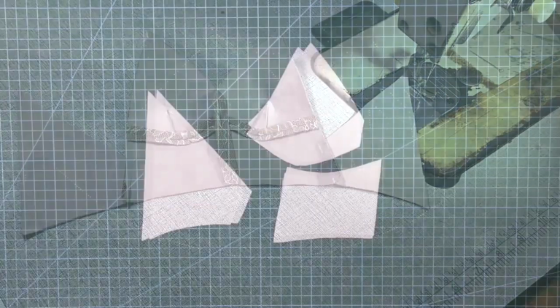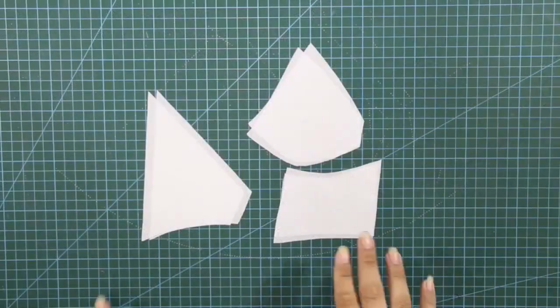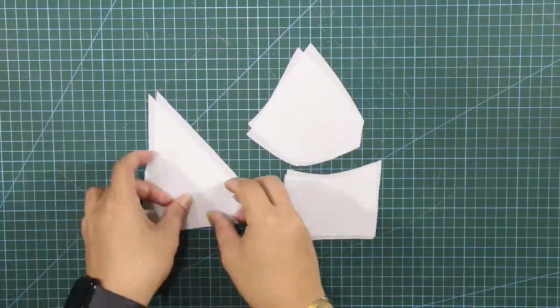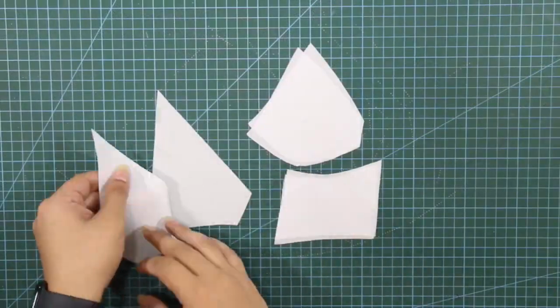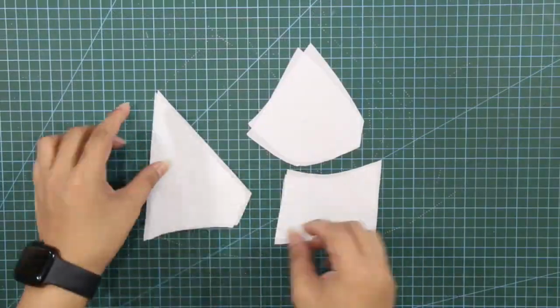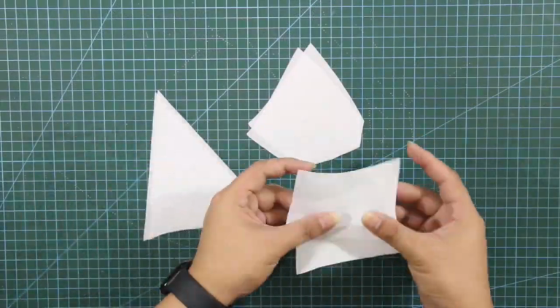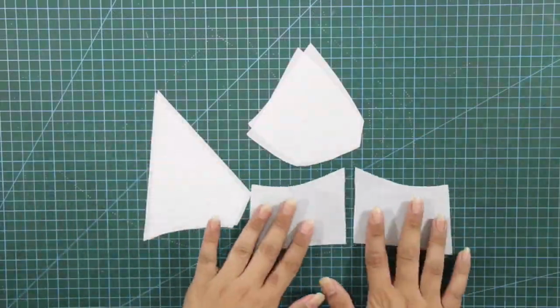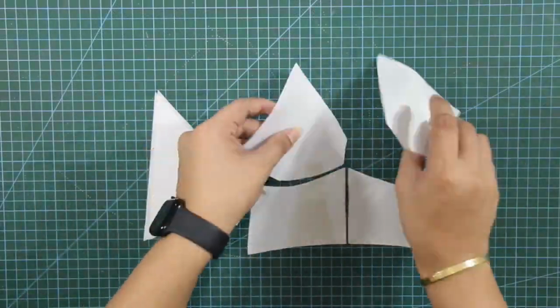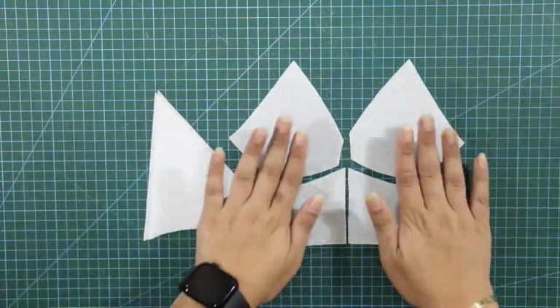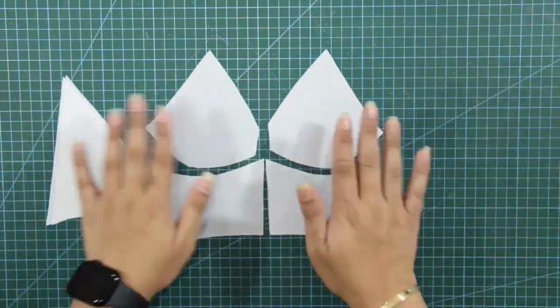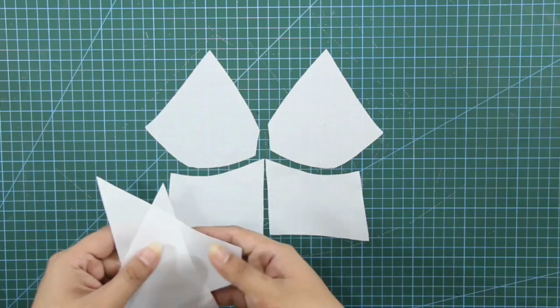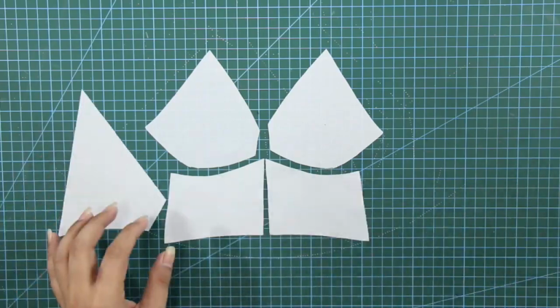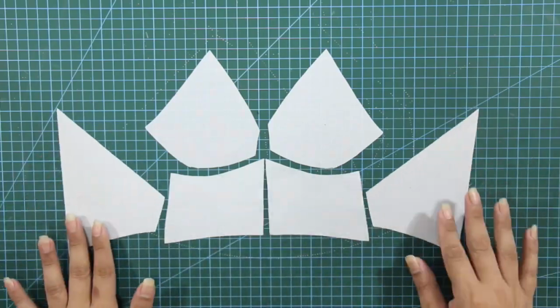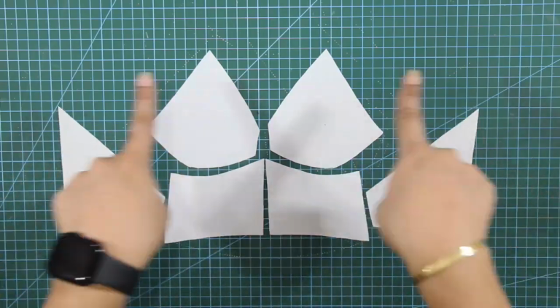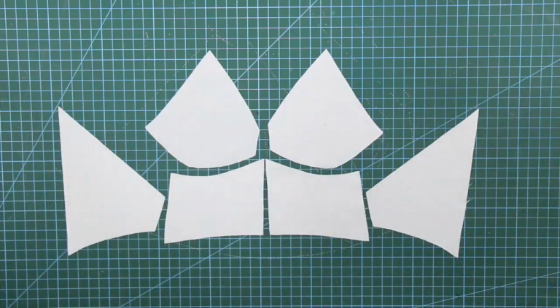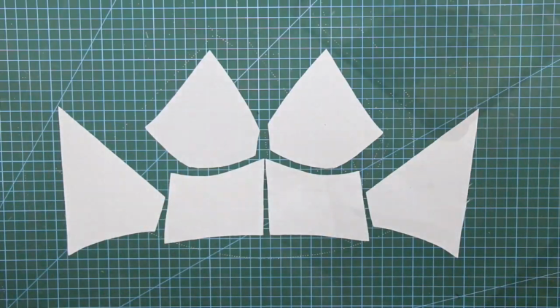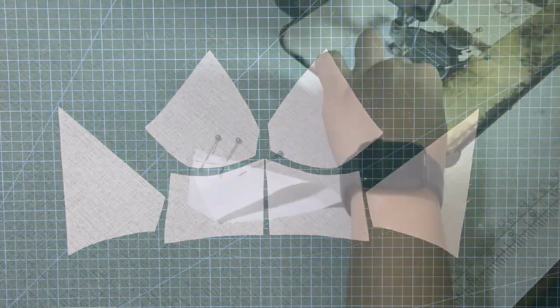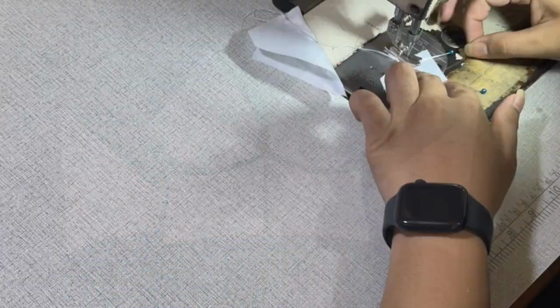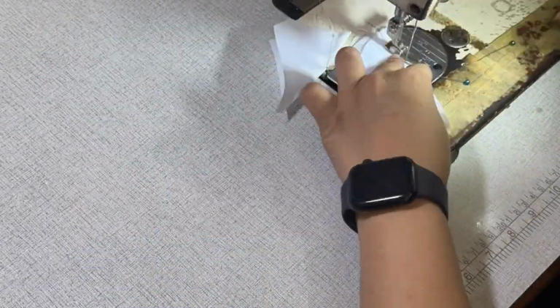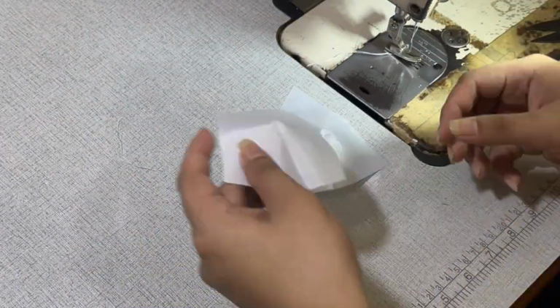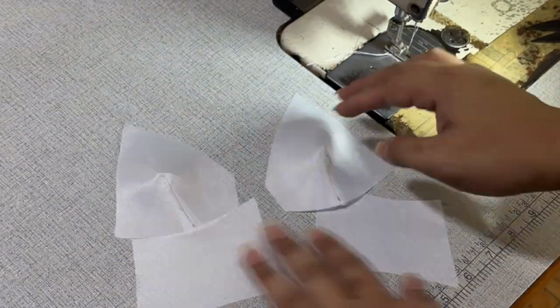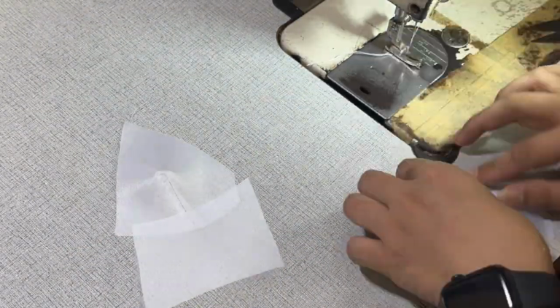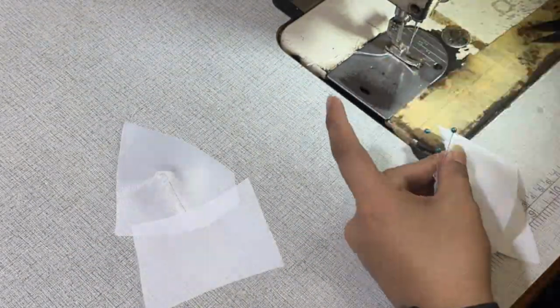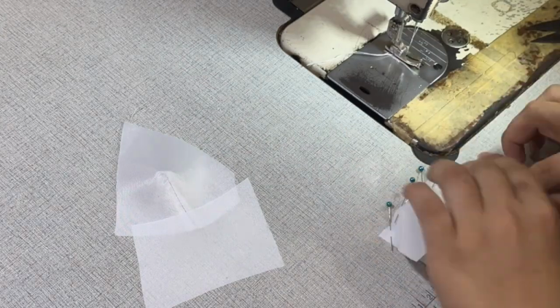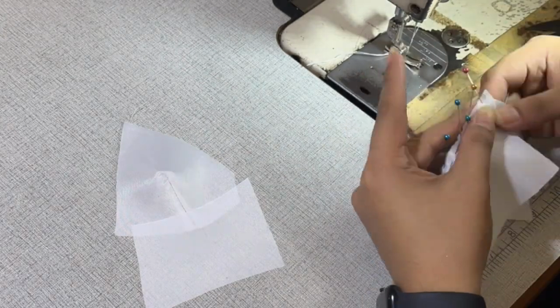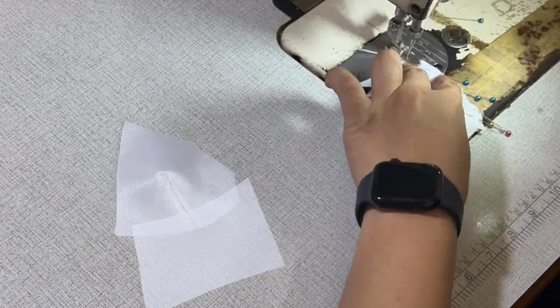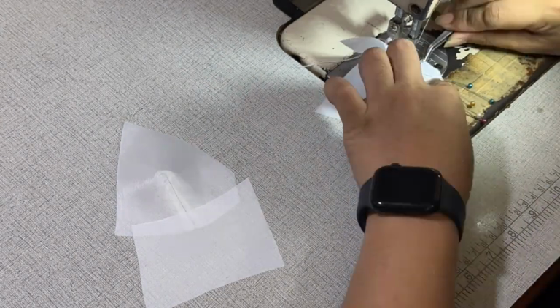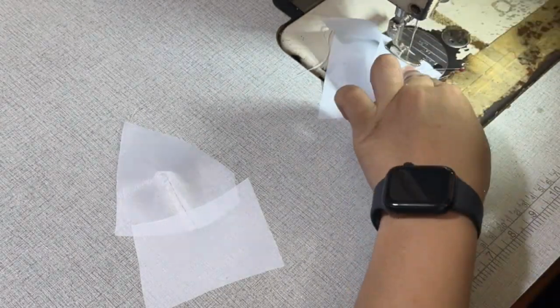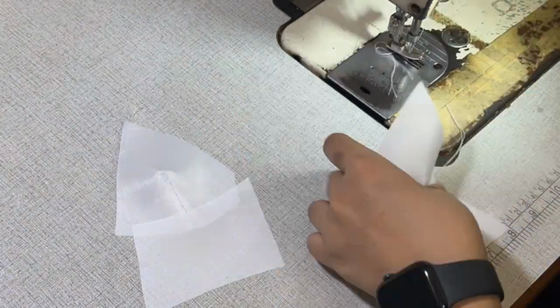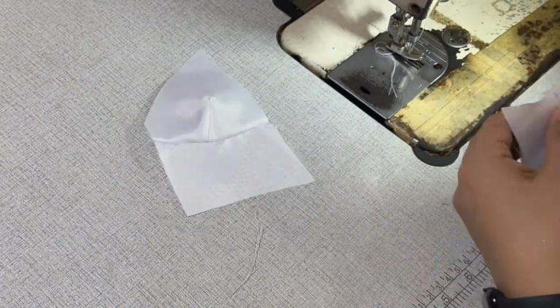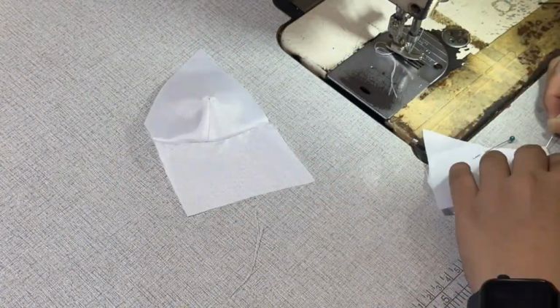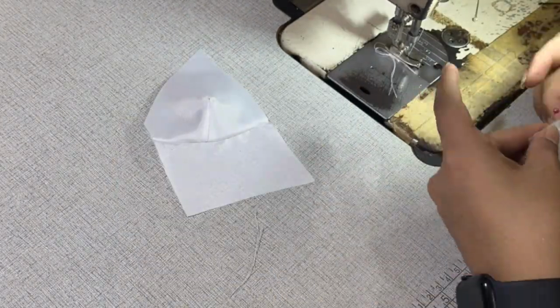For the lining, I also use the same patterns. And same with the shell pieces, I've sewn first the front lining pieces and later on attached the back lining pieces.